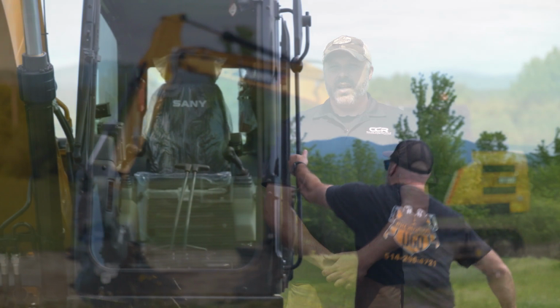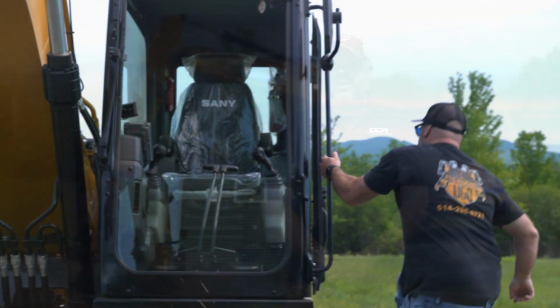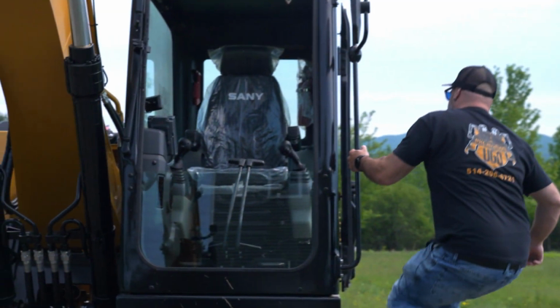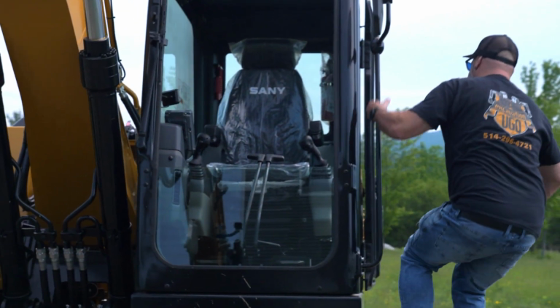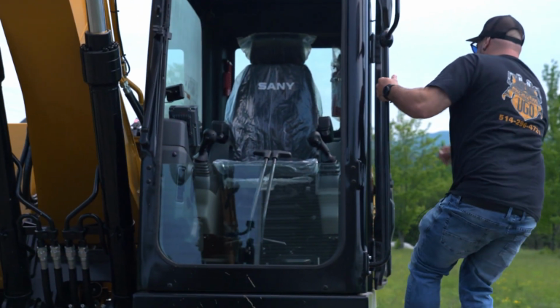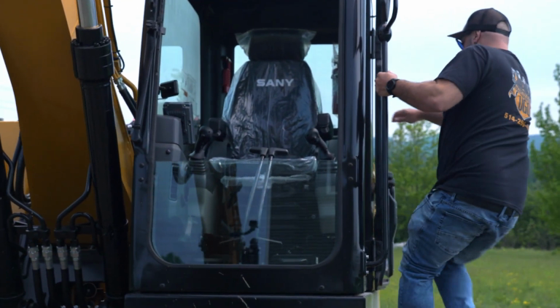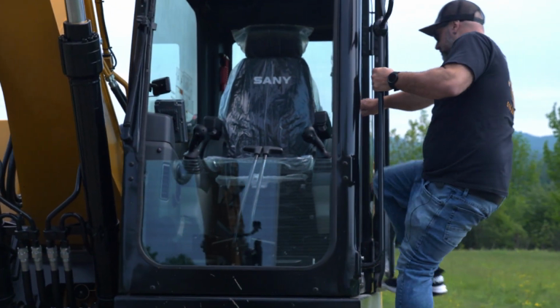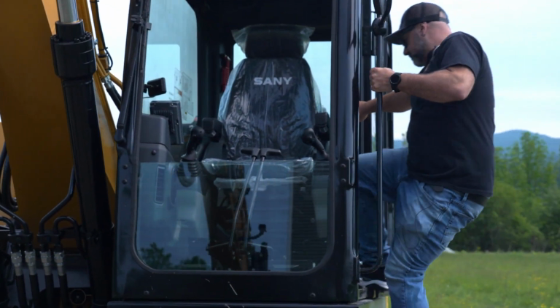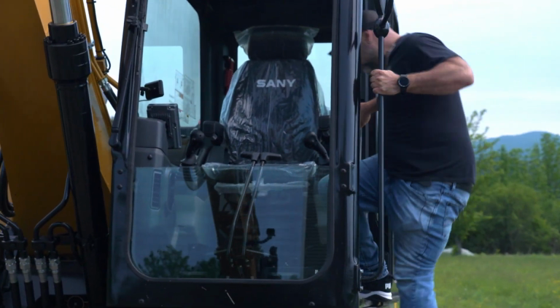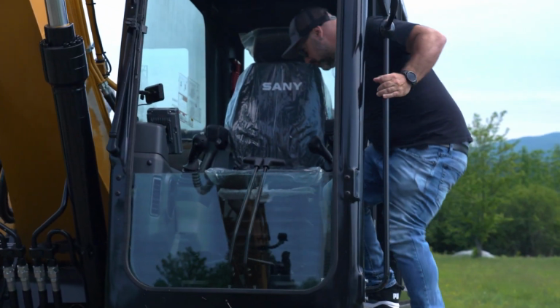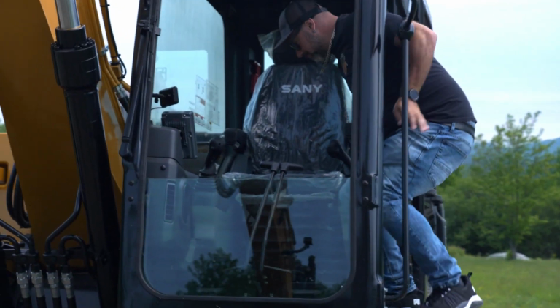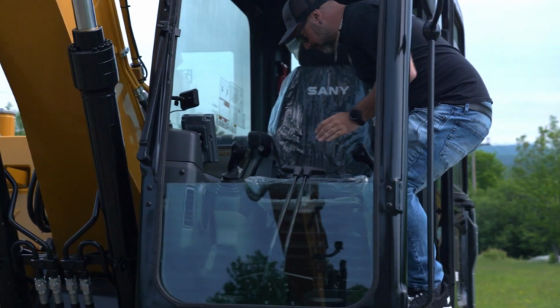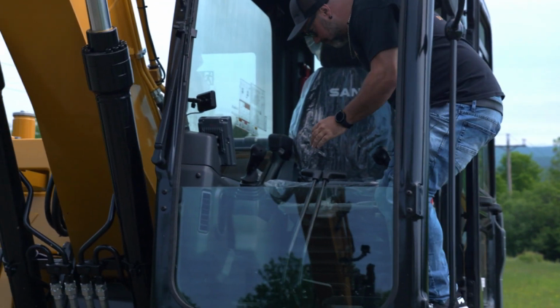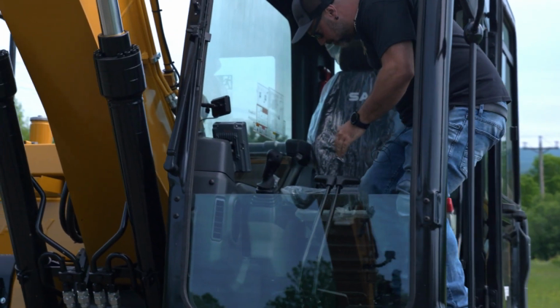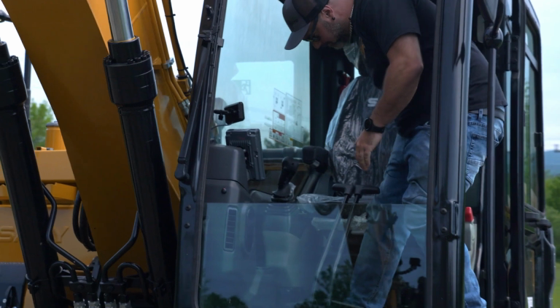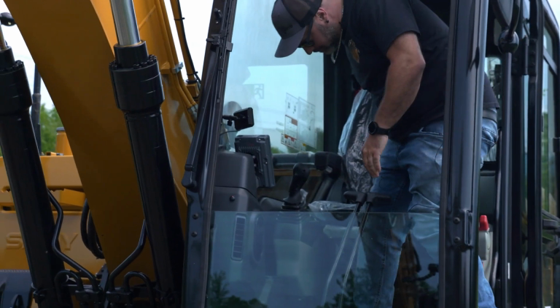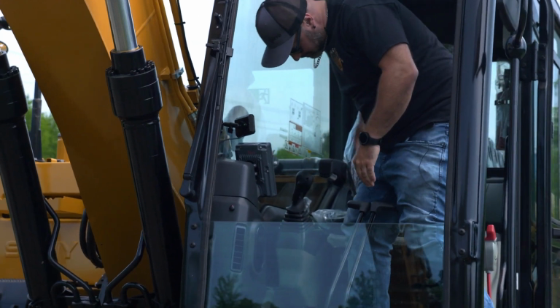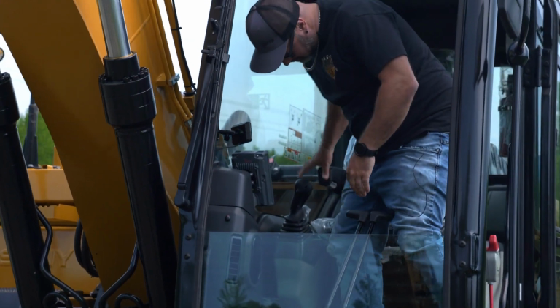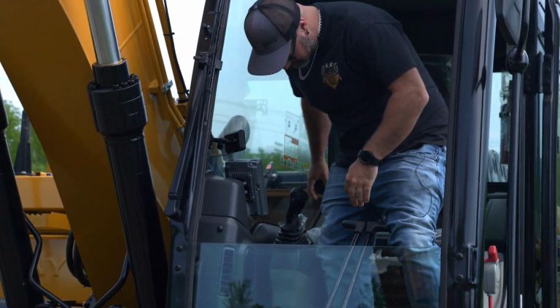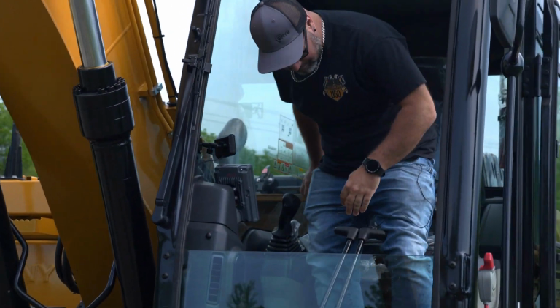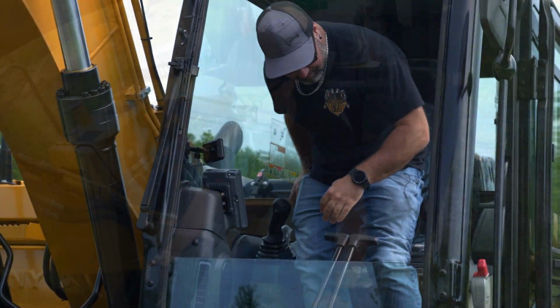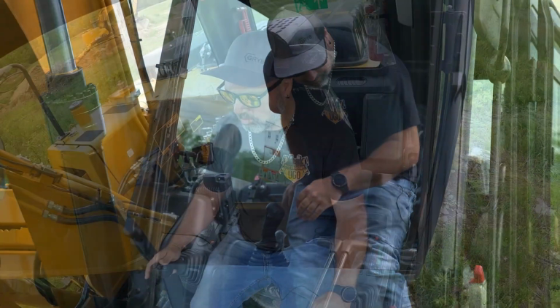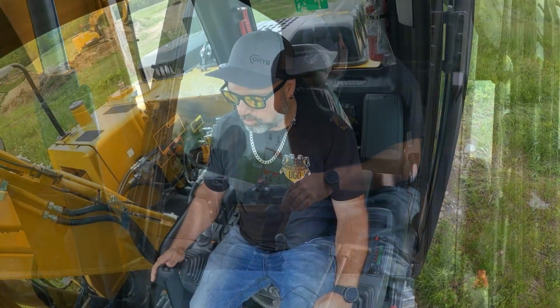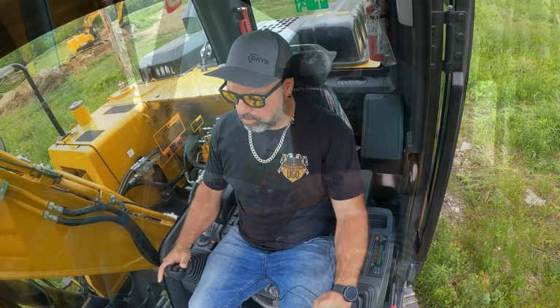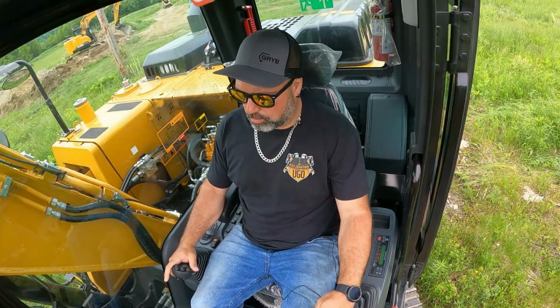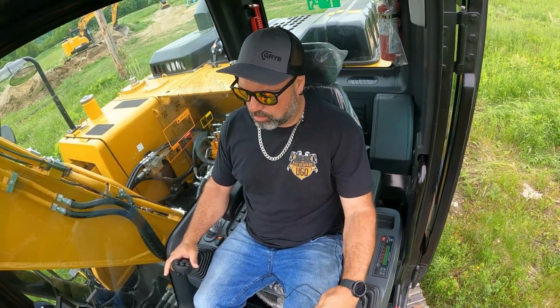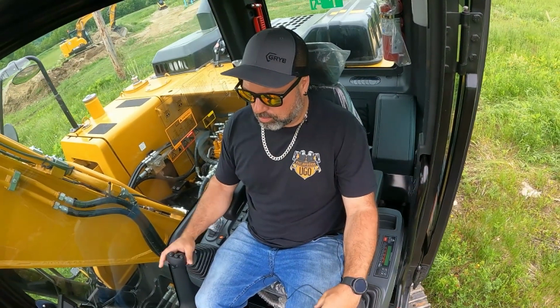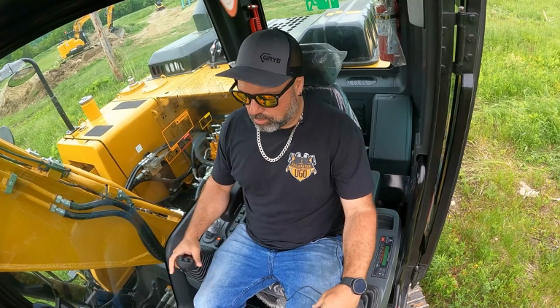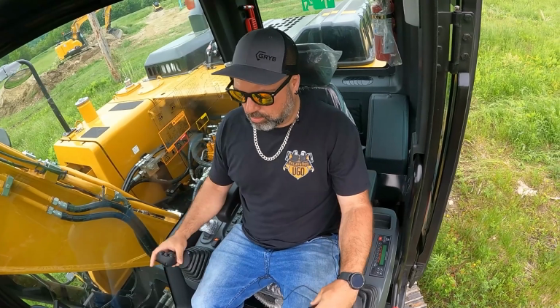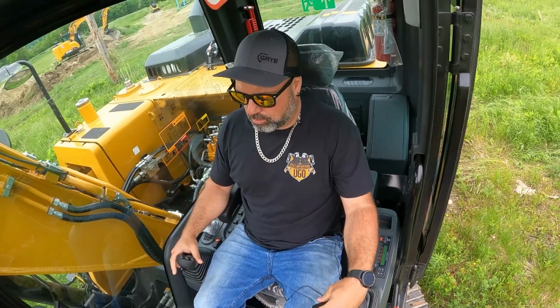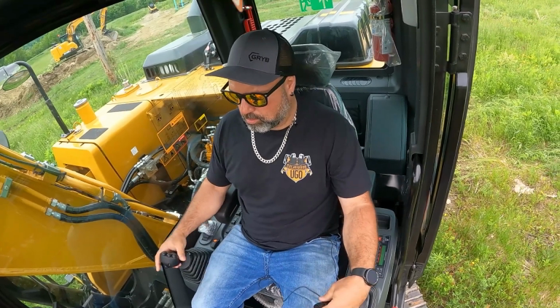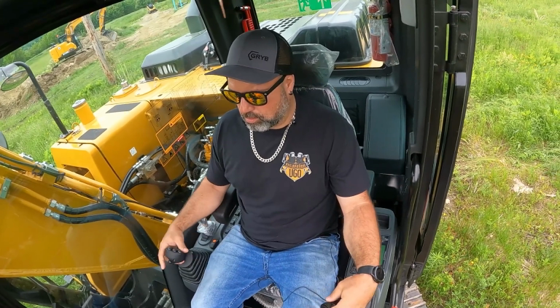The attachments — there are more attachments coming out, but the attachments are almost unlimited that can go on the end. It's a whole game changer that's just starting to hit the U.S. market.